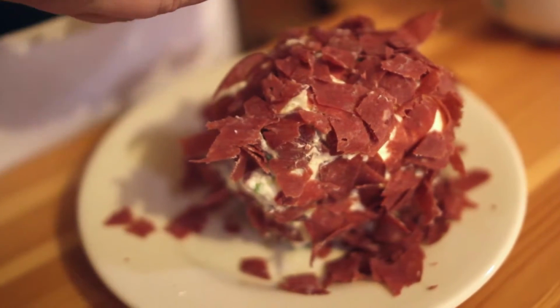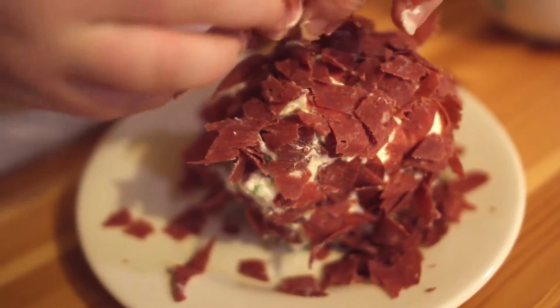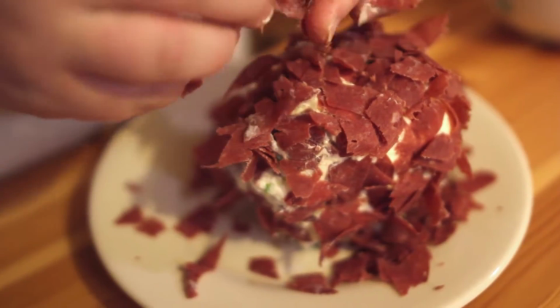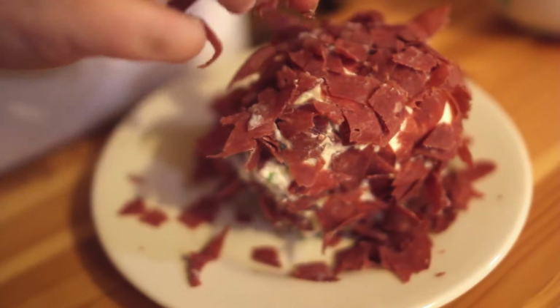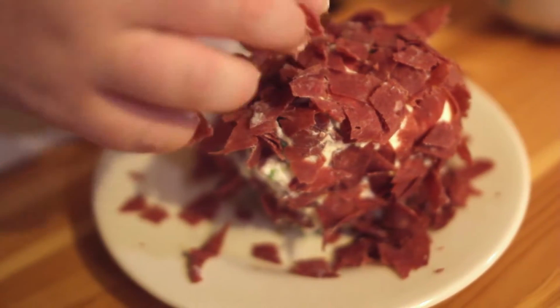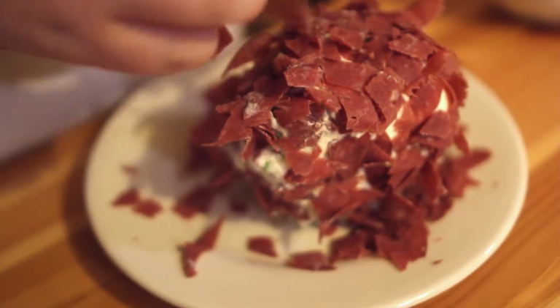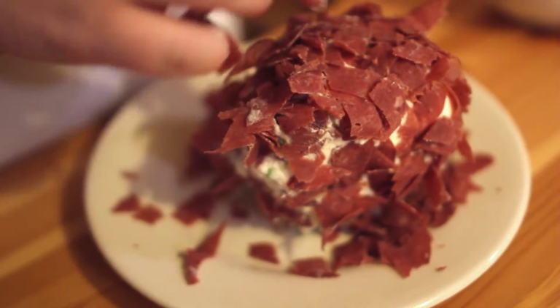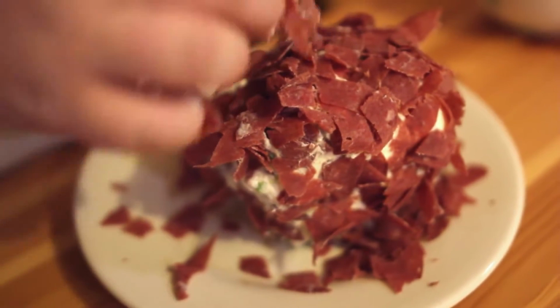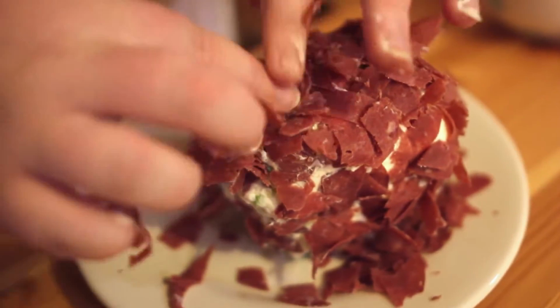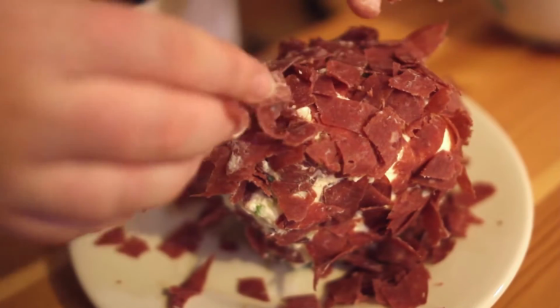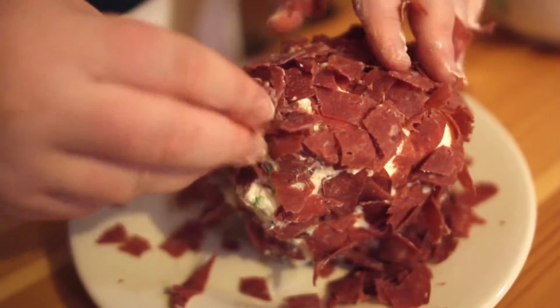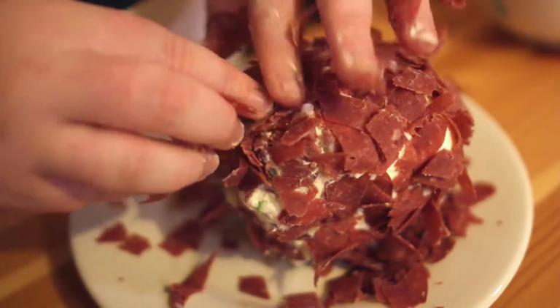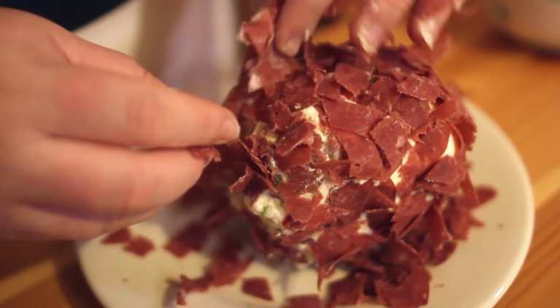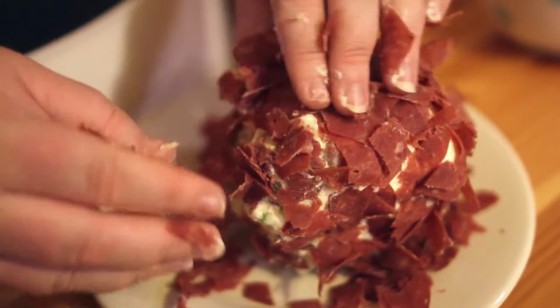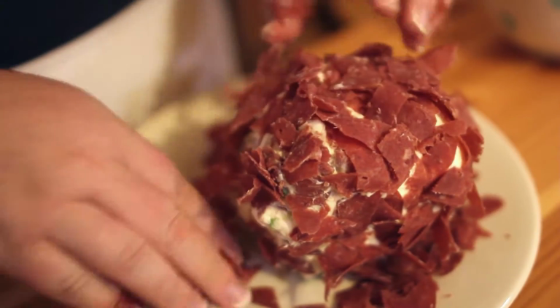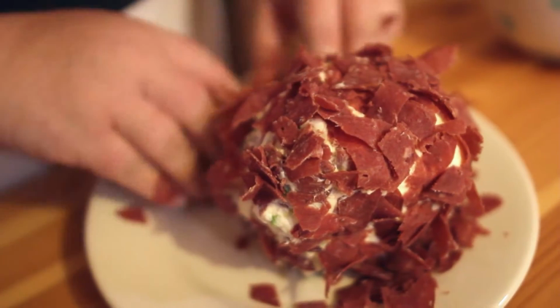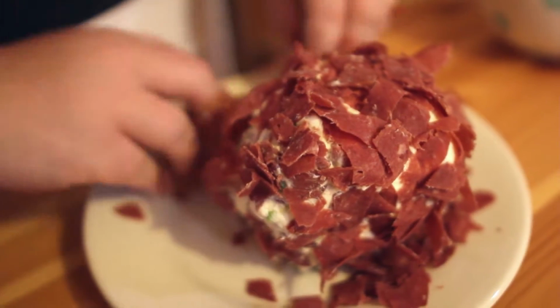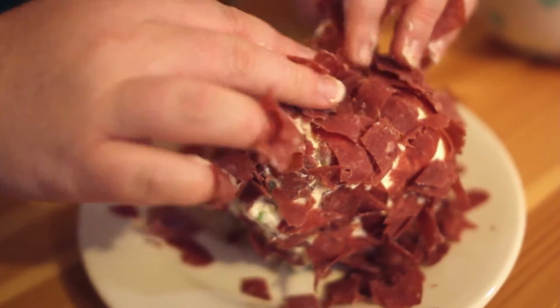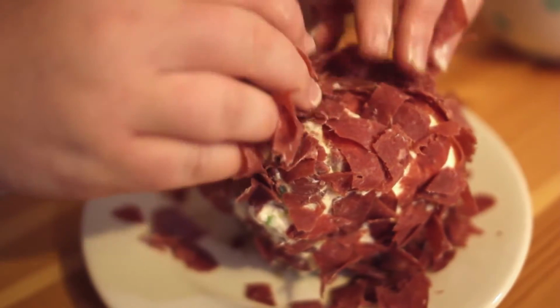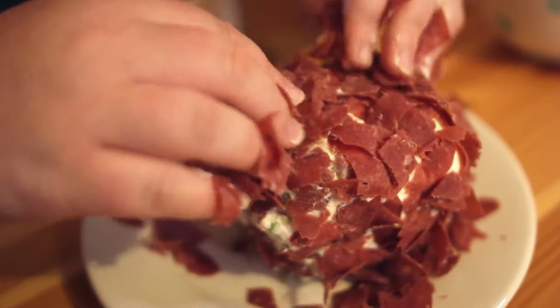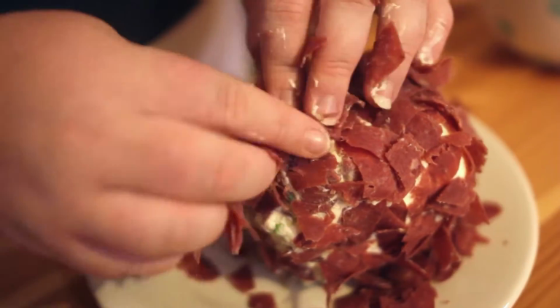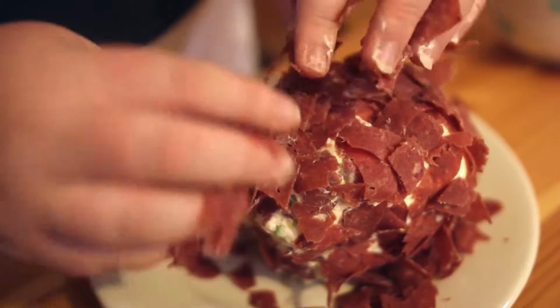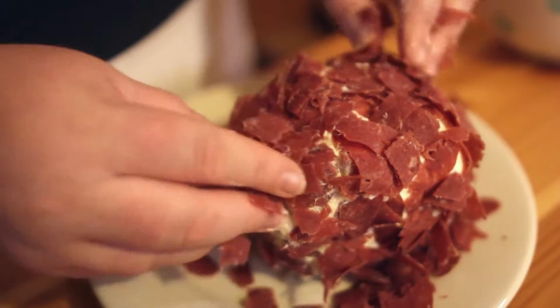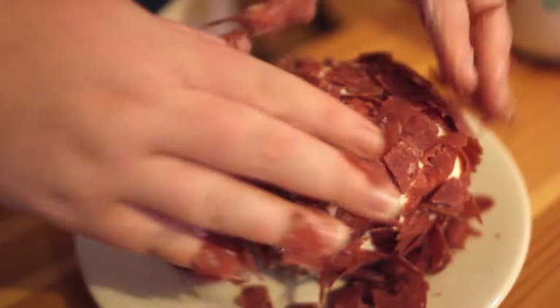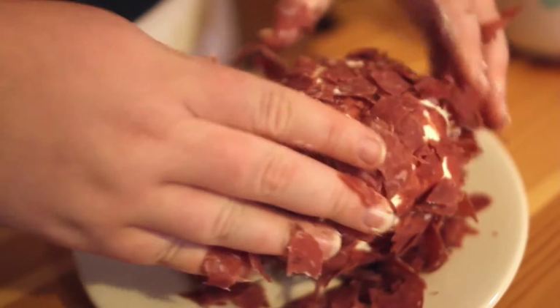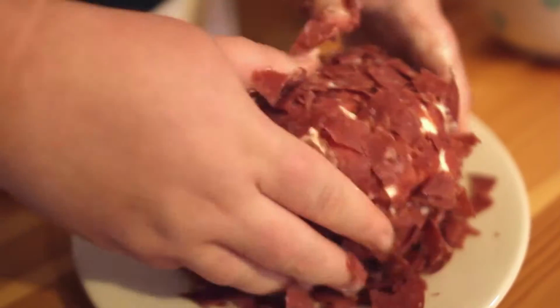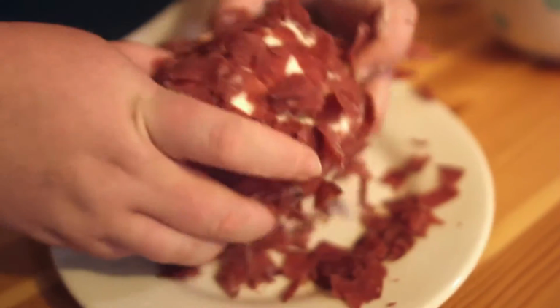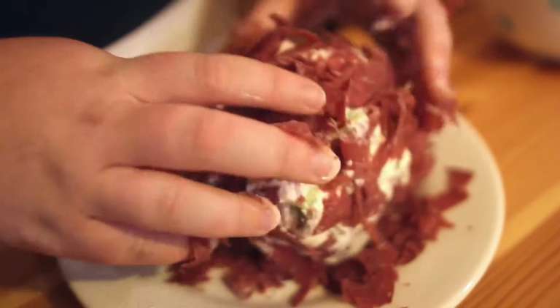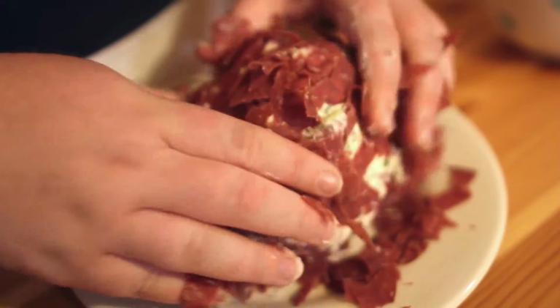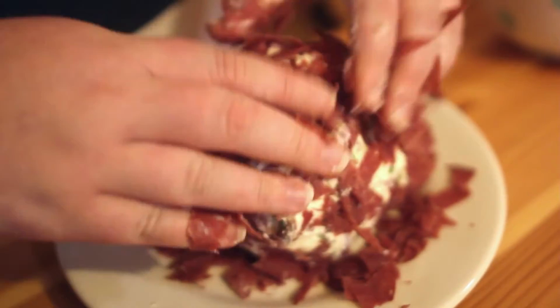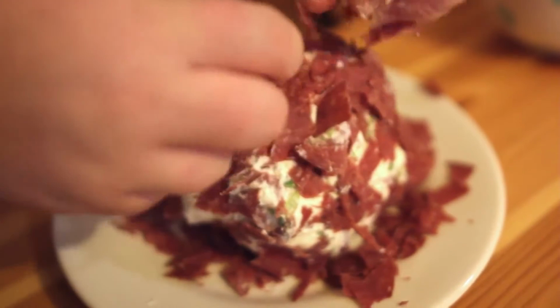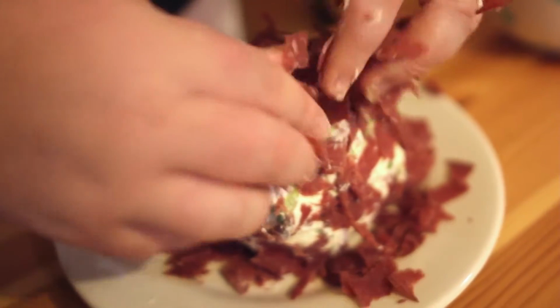Once it's covered, wrap it in plastic wrap. This needs to sit at least overnight — about four hours and it would be ready, but overnight is best. I'll show you what this looks like when we get to the next step.